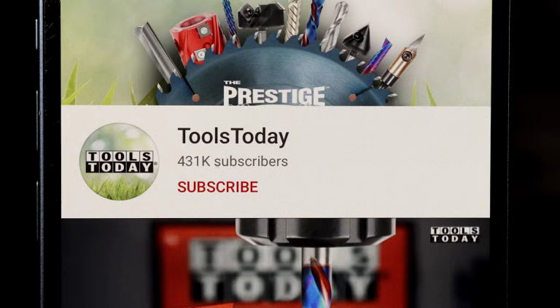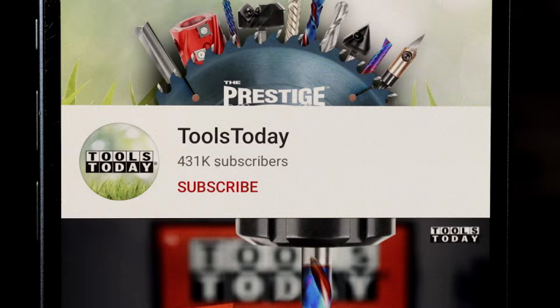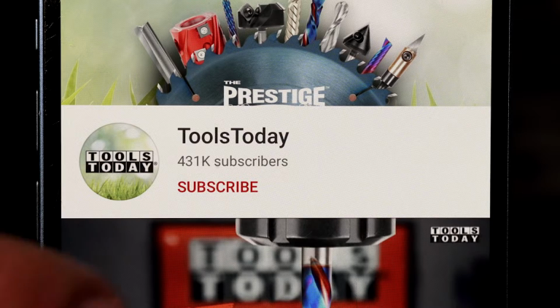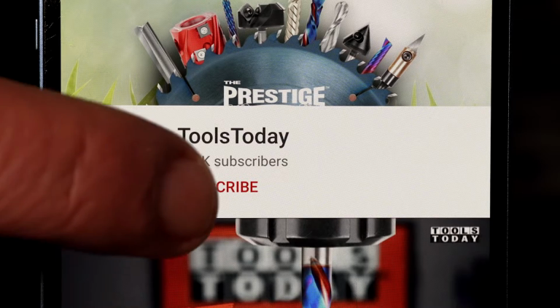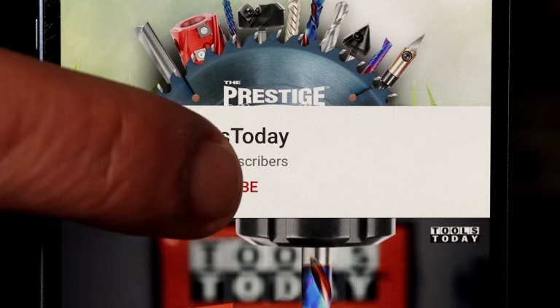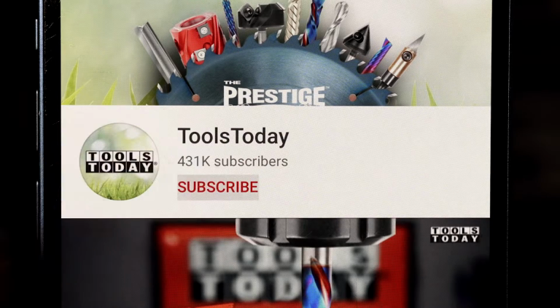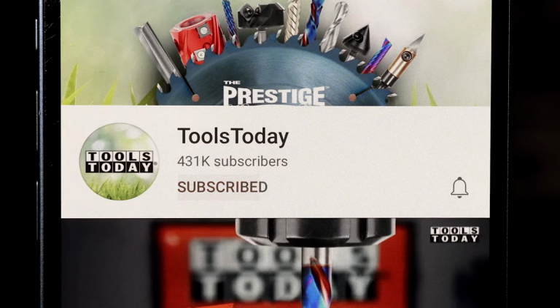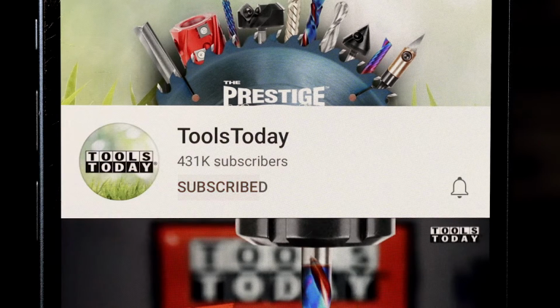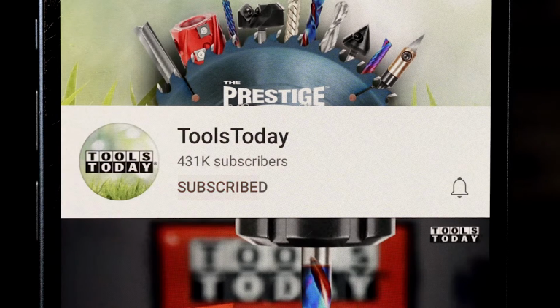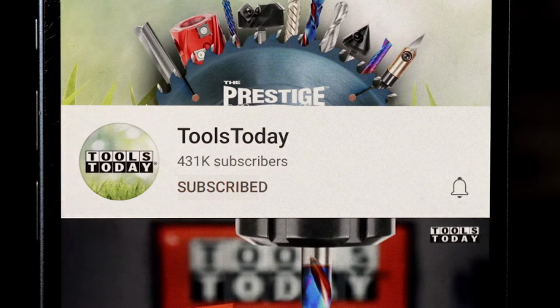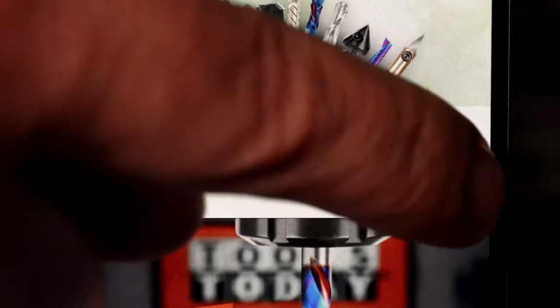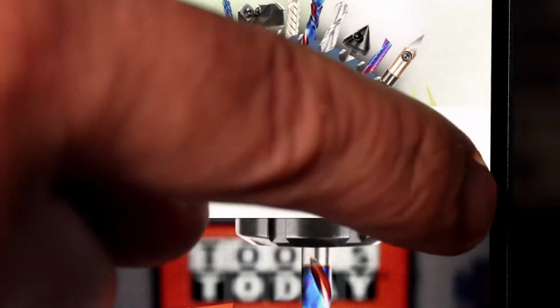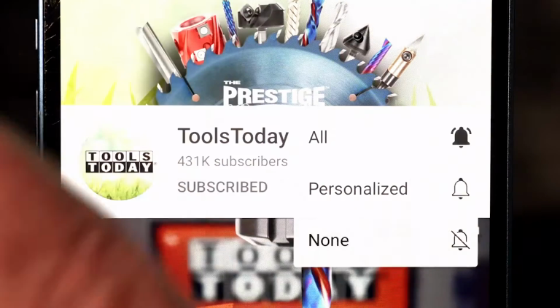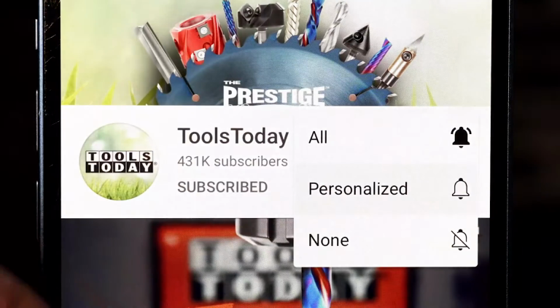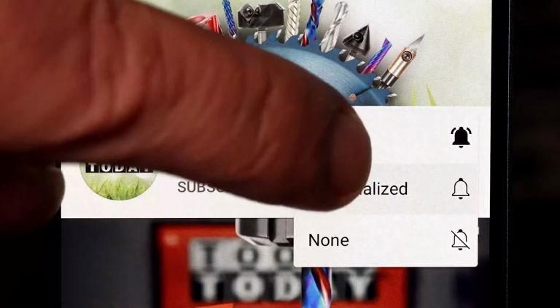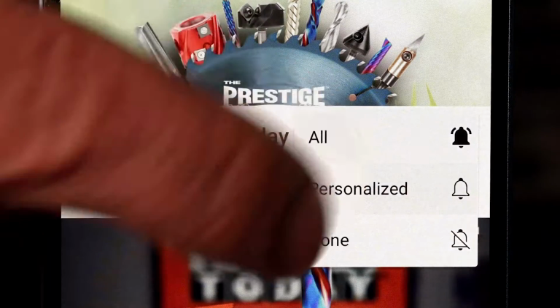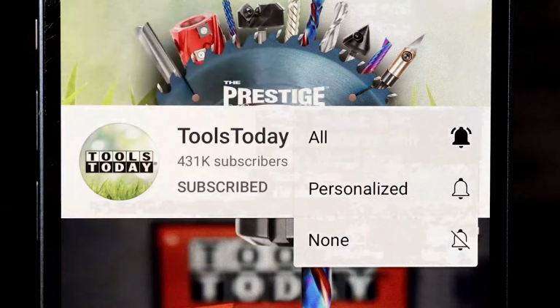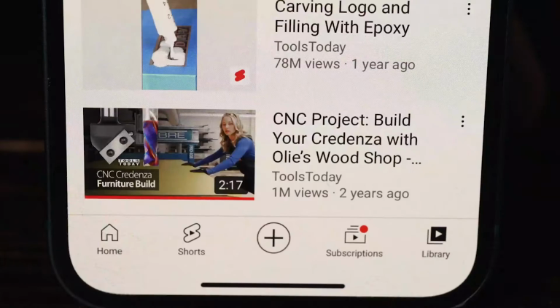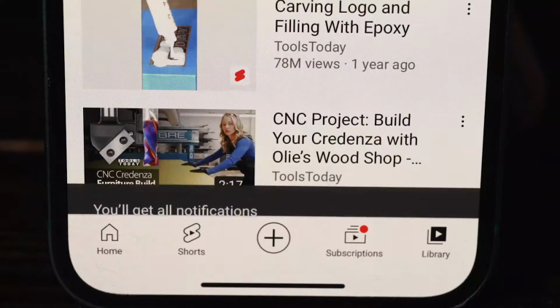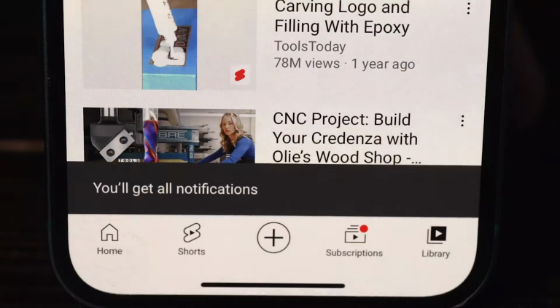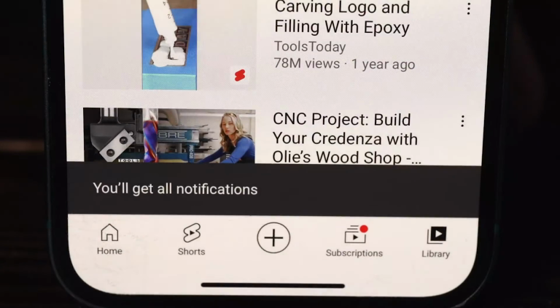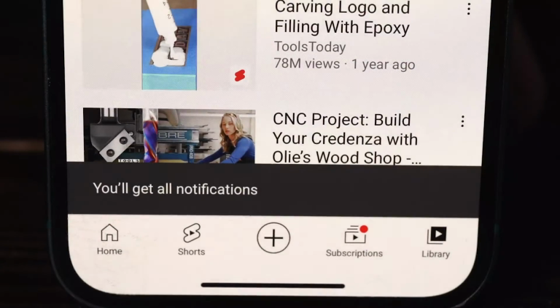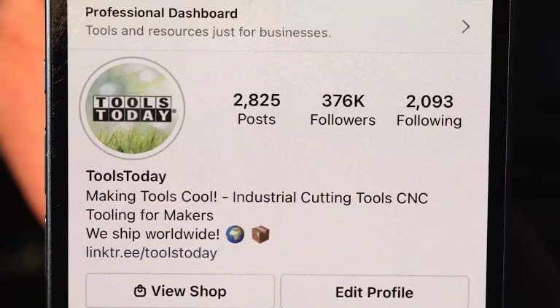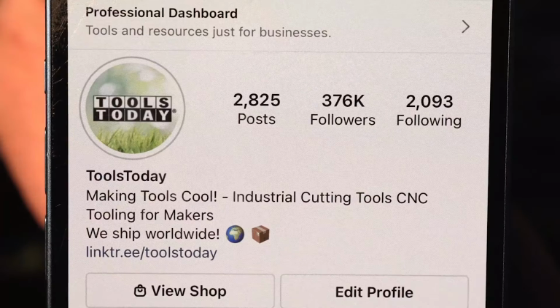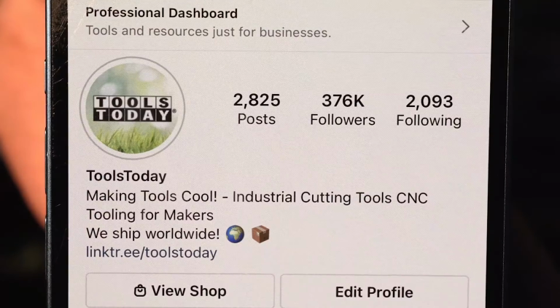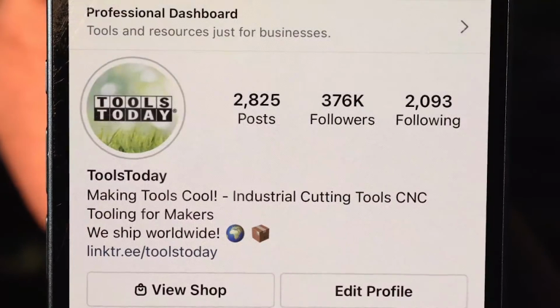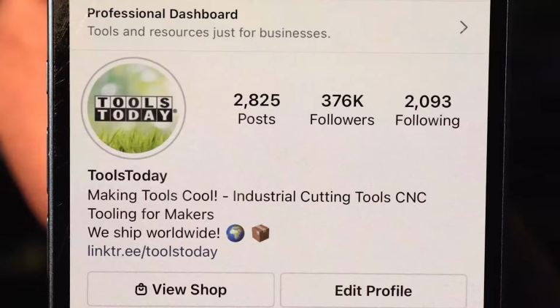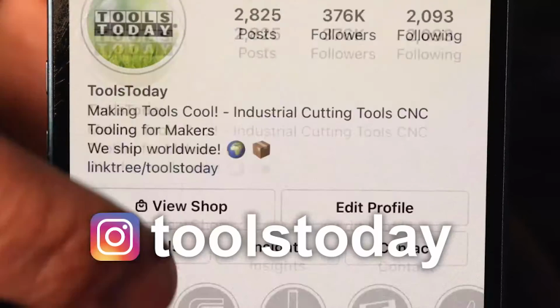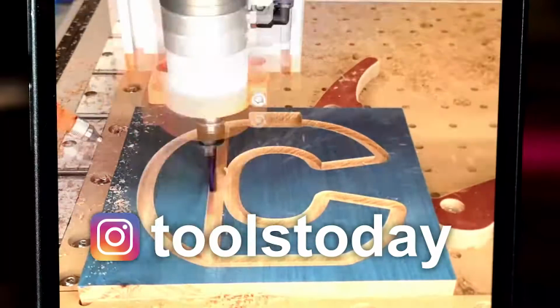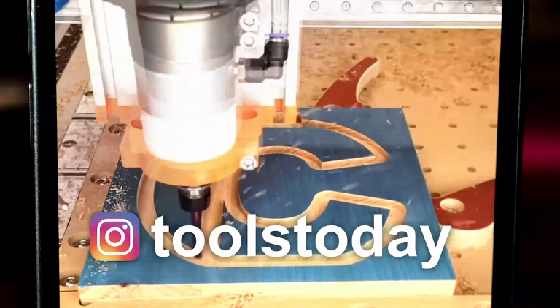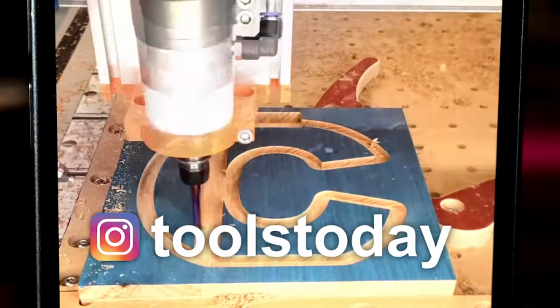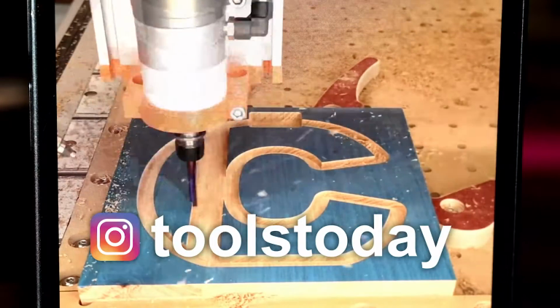If you love this type of content, be sure to subscribe to our channel and go ahead and hit that bell so that you'll be notified on all of the new videos when they're released. Also, don't forget to follow us on Instagram at Tools Today.